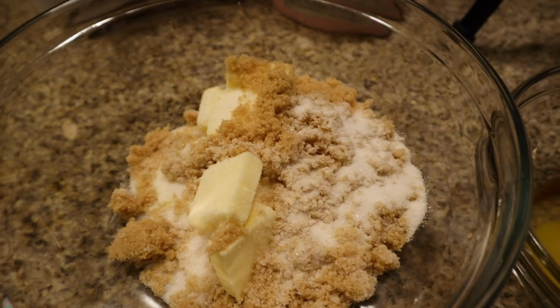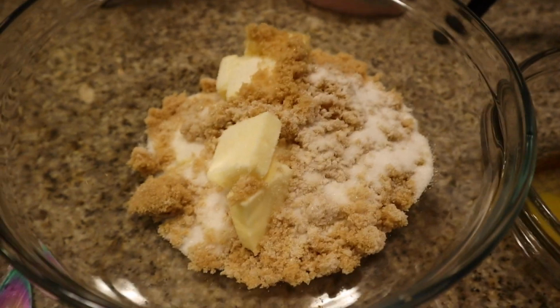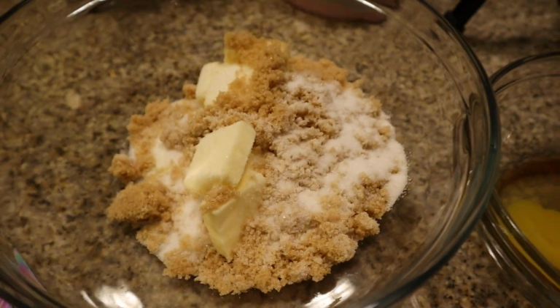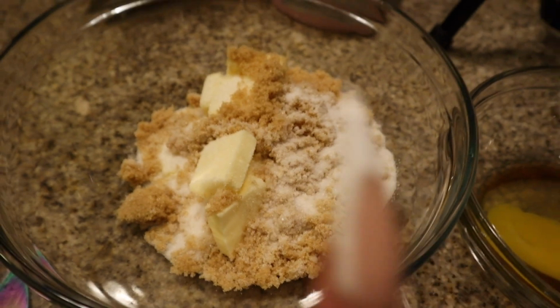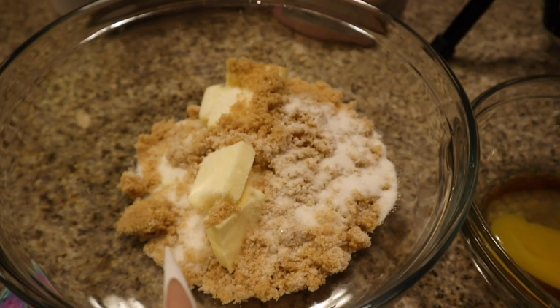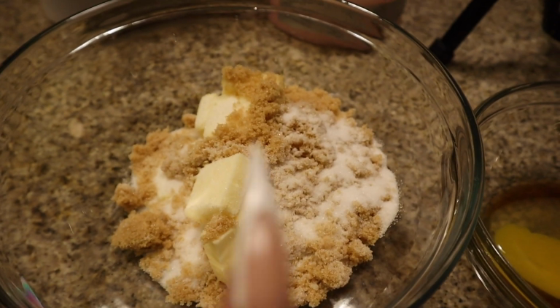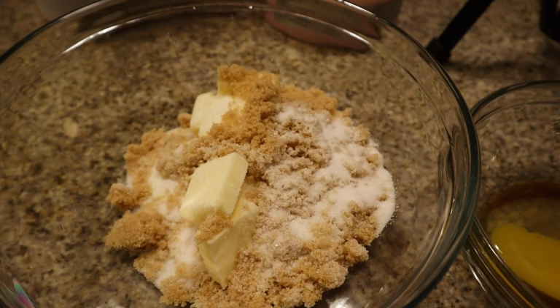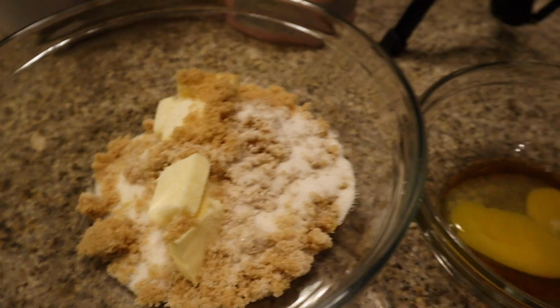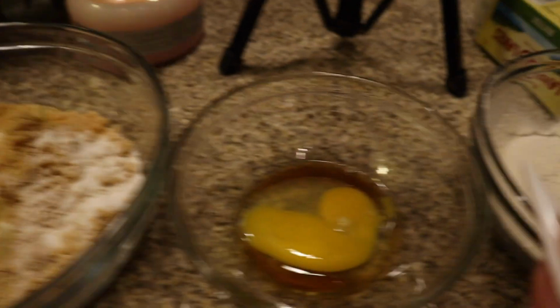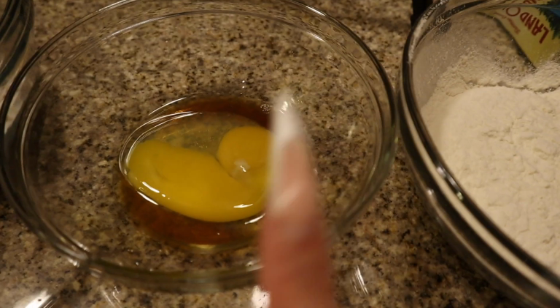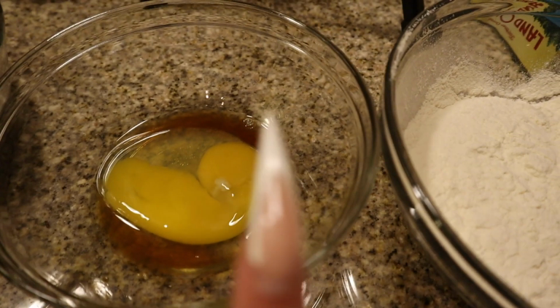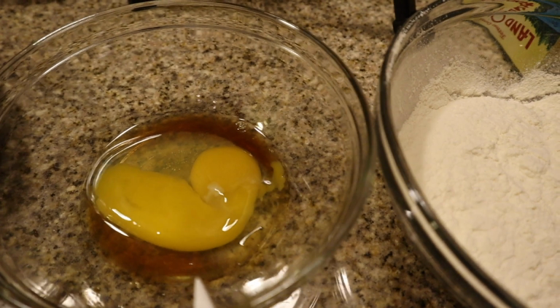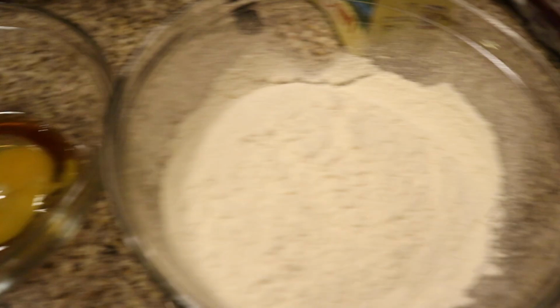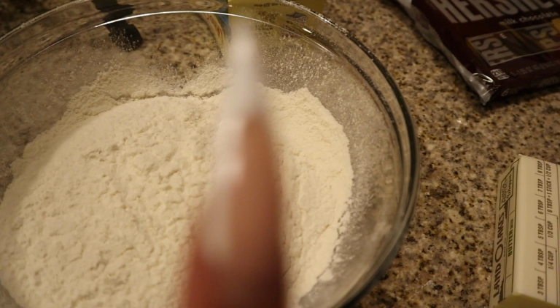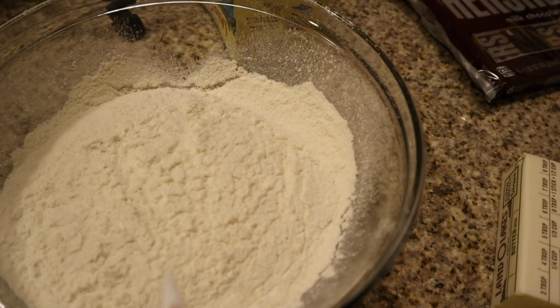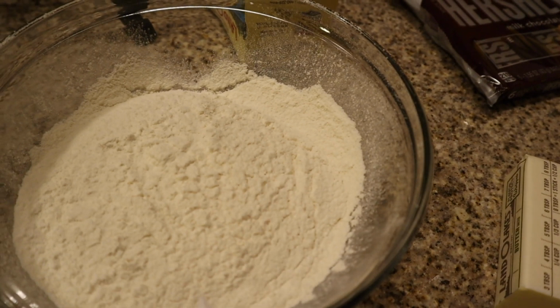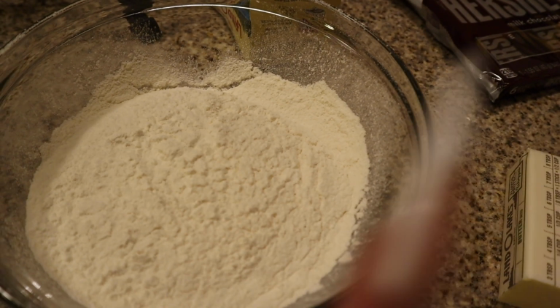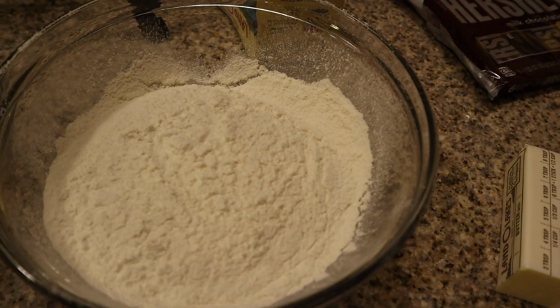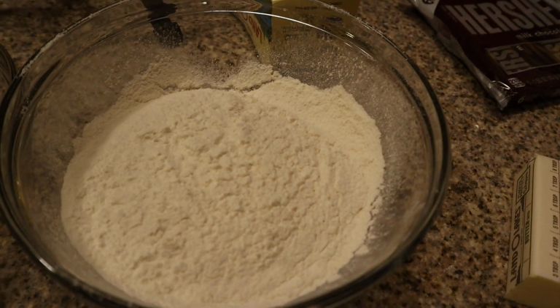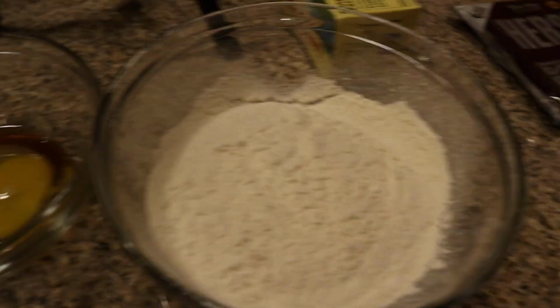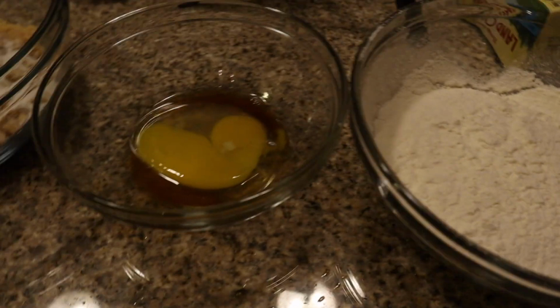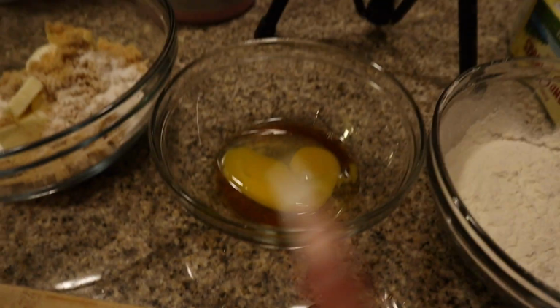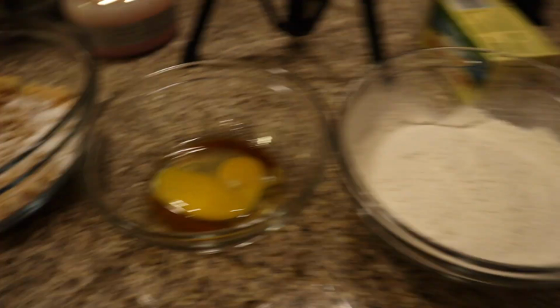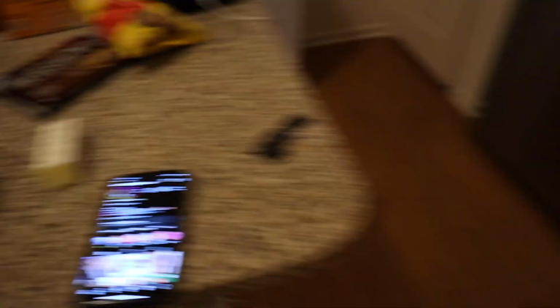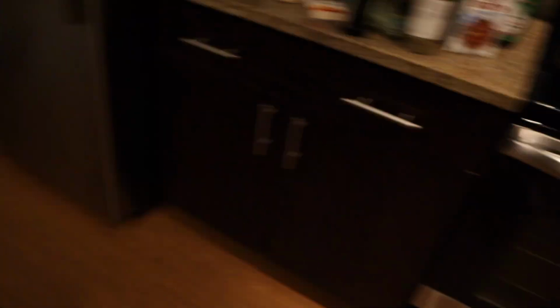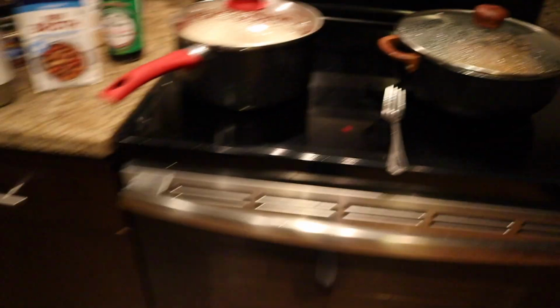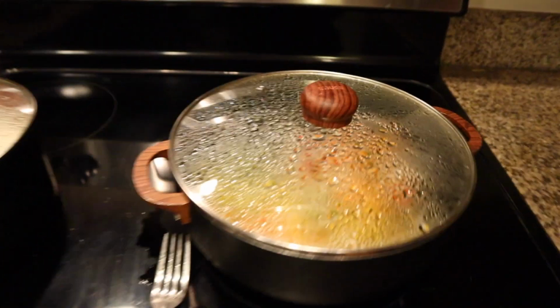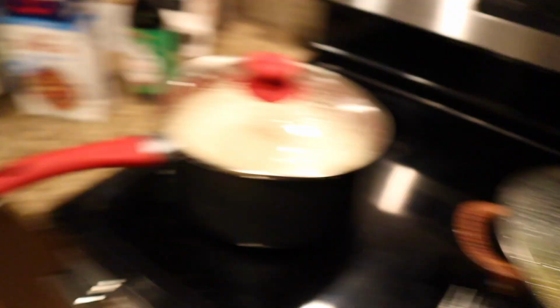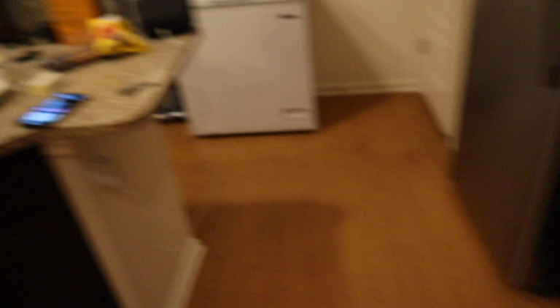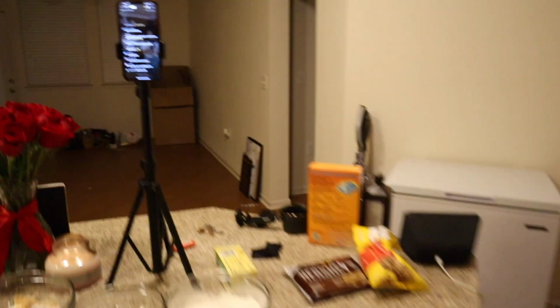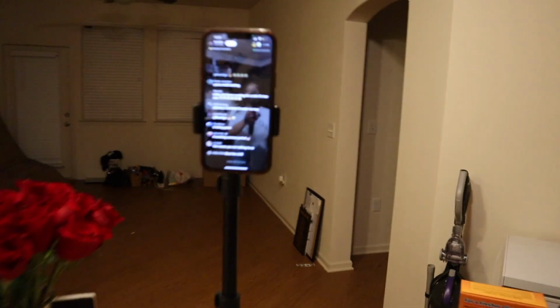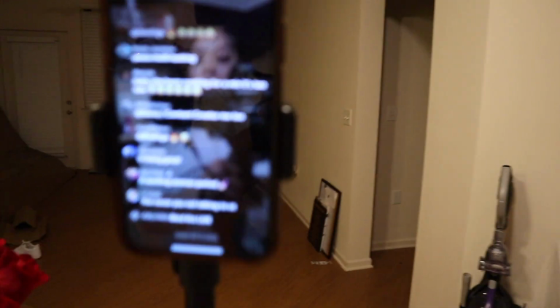All right y'all, I got everything done. This is the butter and the sugars, this is the egg and the vanilla, and then this is the salt, the baking soda, and the flour — sifted. We're gonna pause this and come back. Oh, I forgot the peppers!